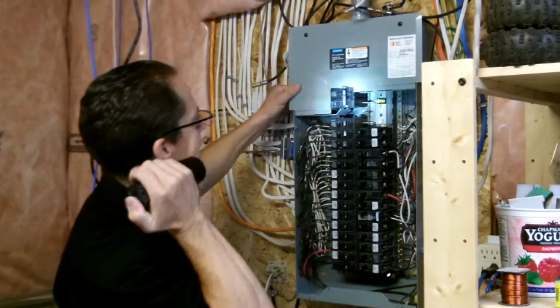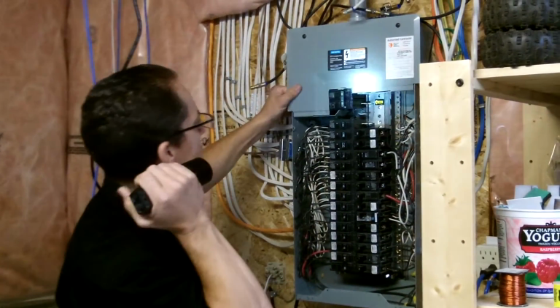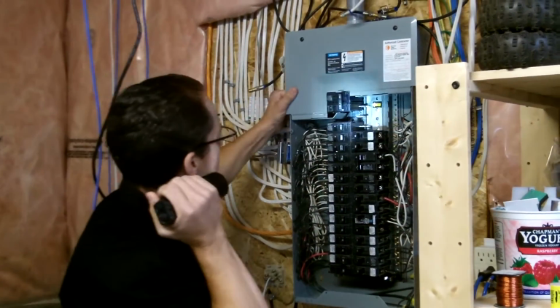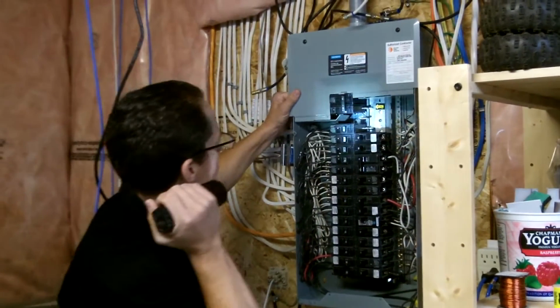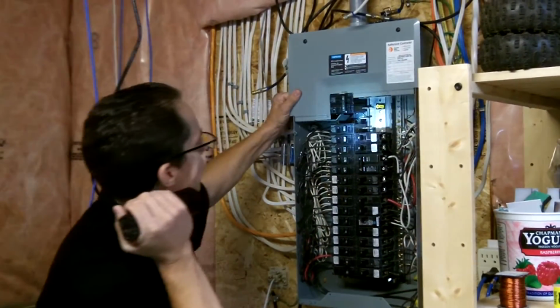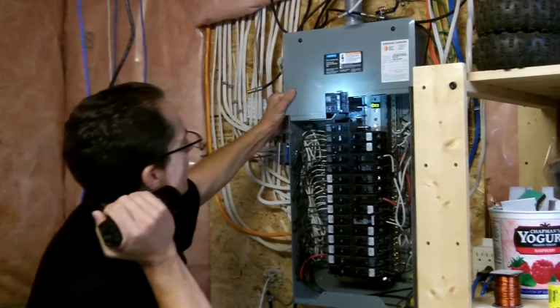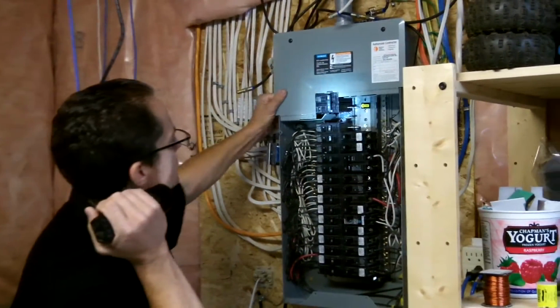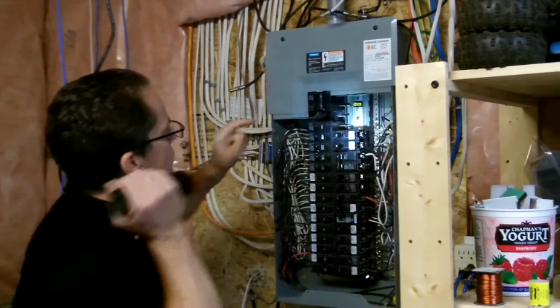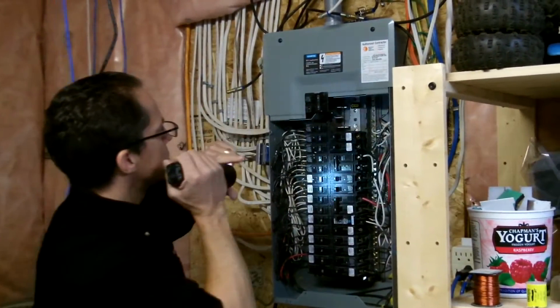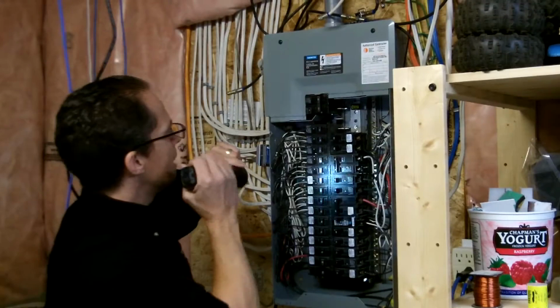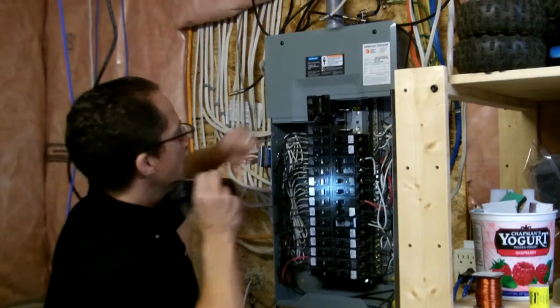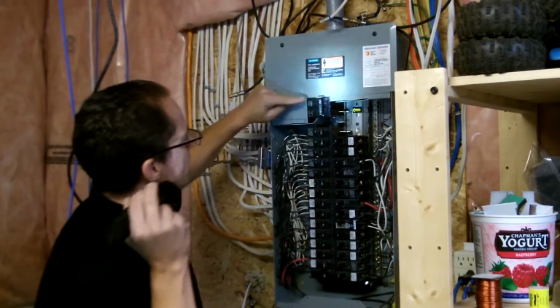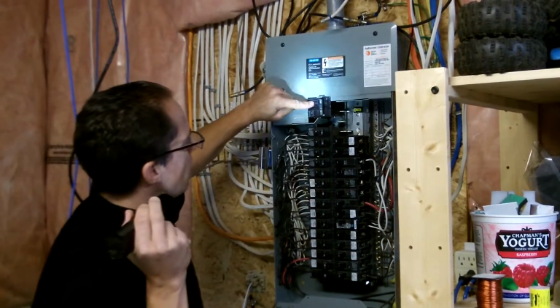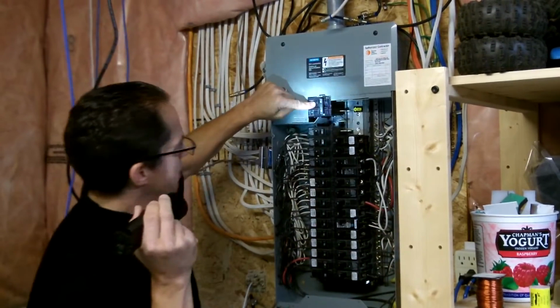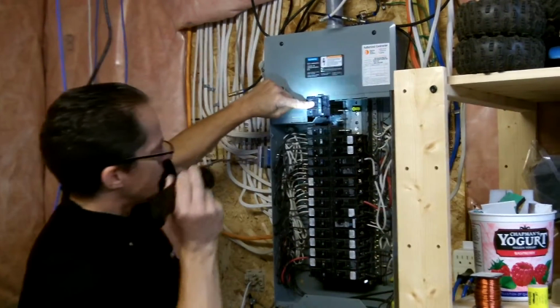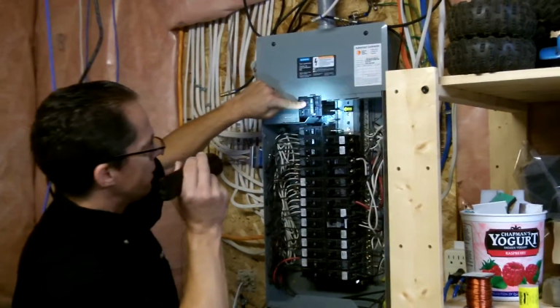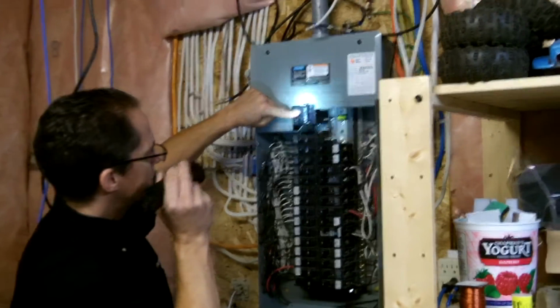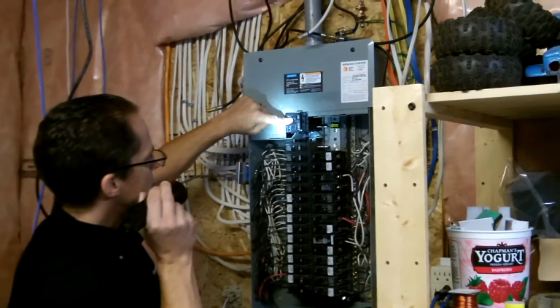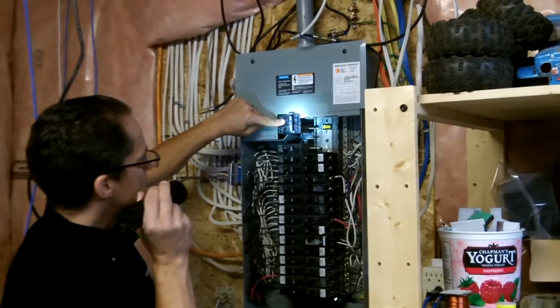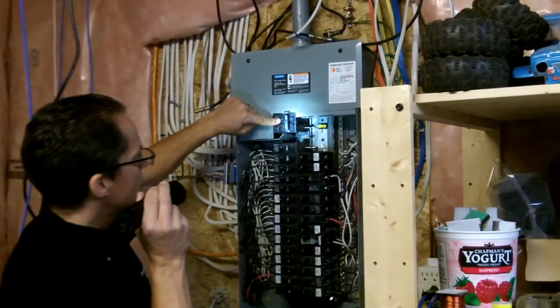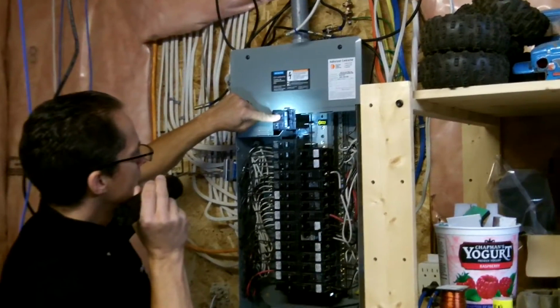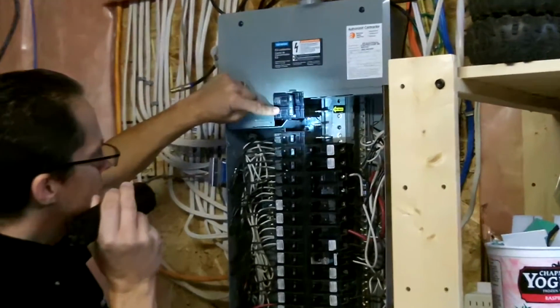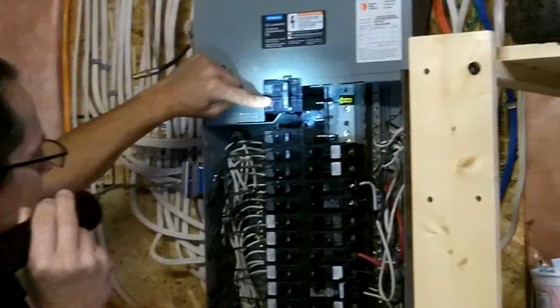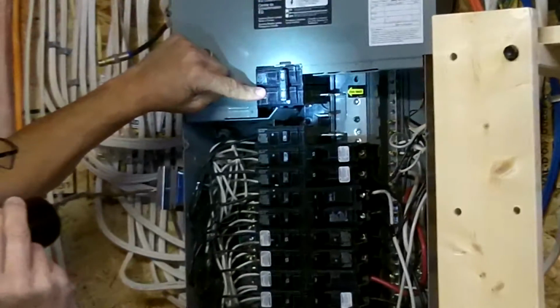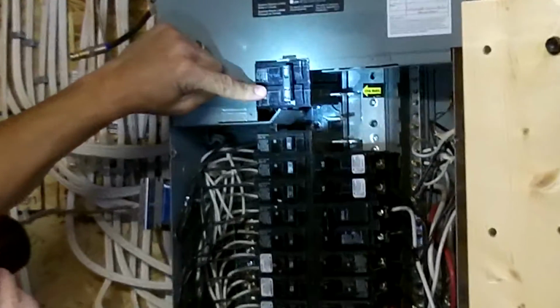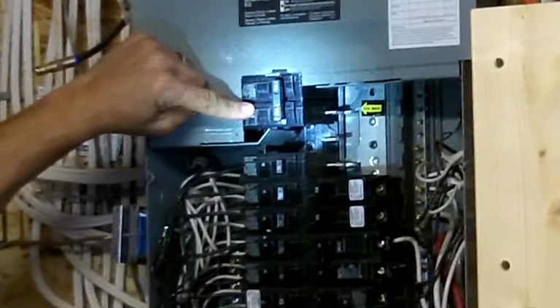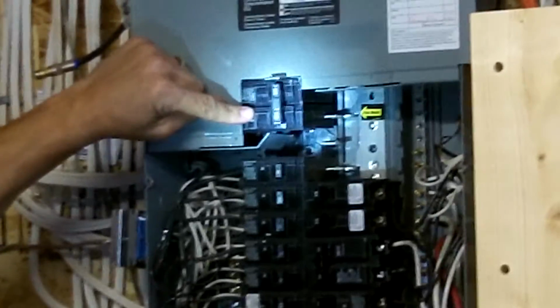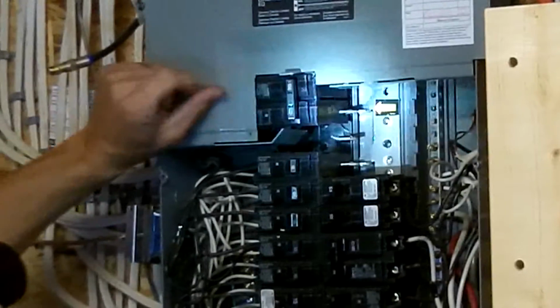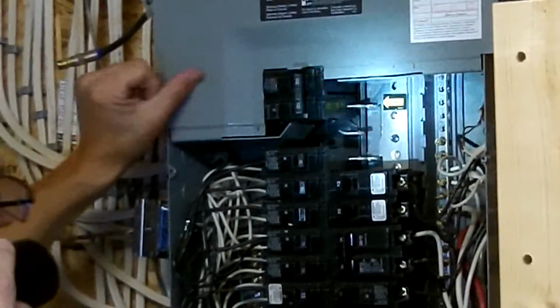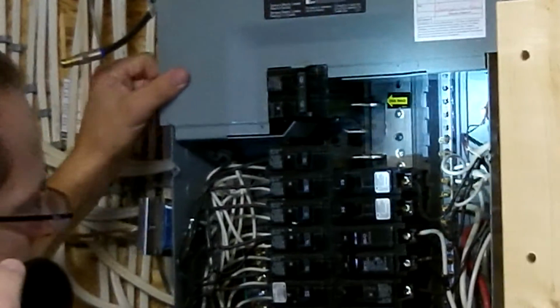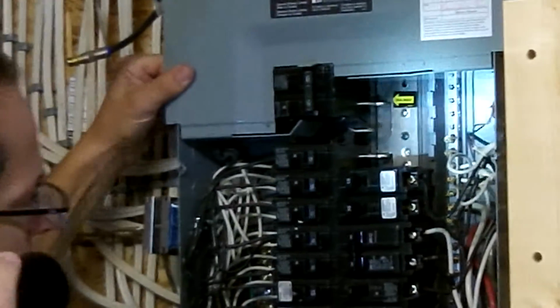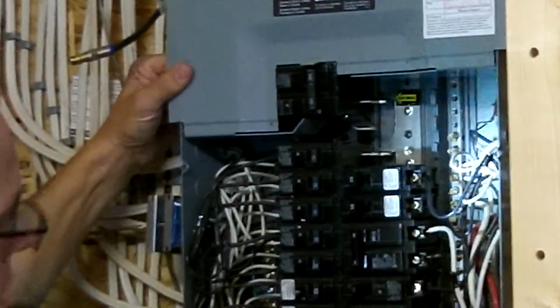The most important thing to note in any house — you should know to turn the power off. All the power for the whole house comes through this one breaker. There's 100 amp service coming into the house, which is plenty for this size of a home.